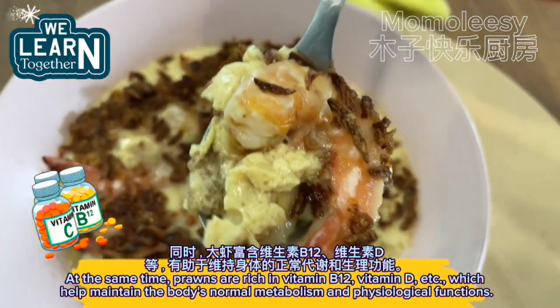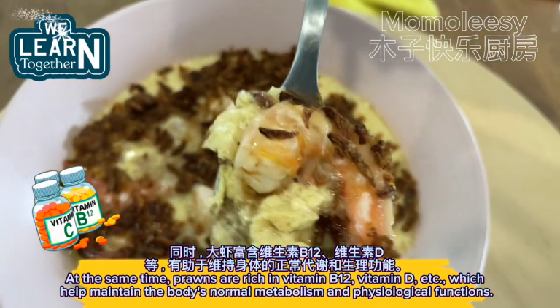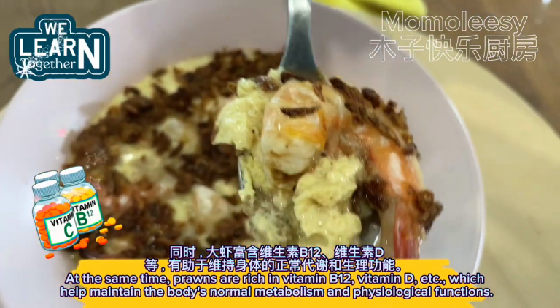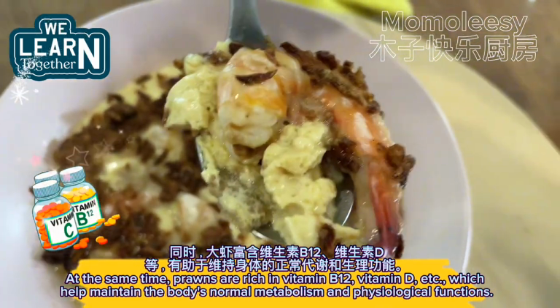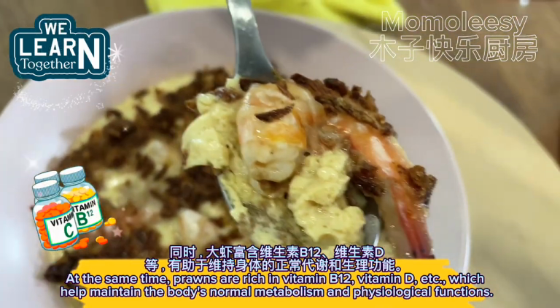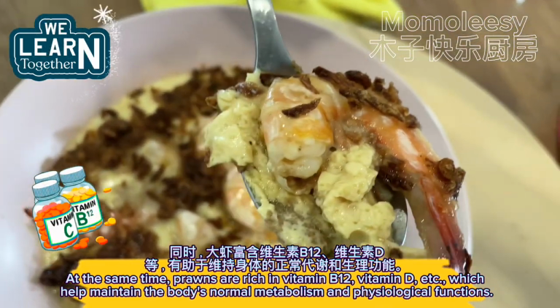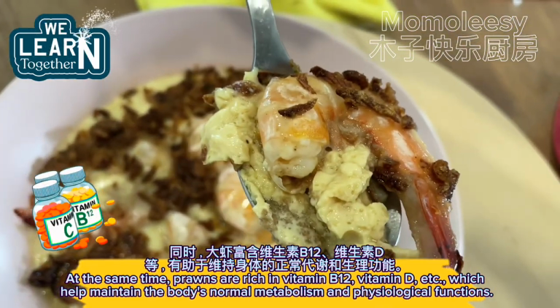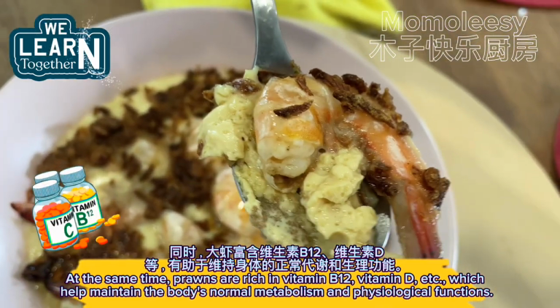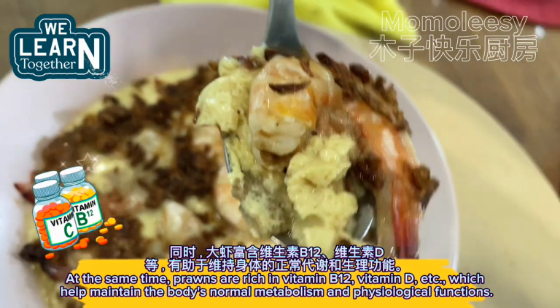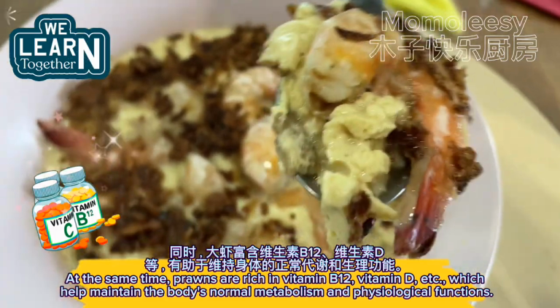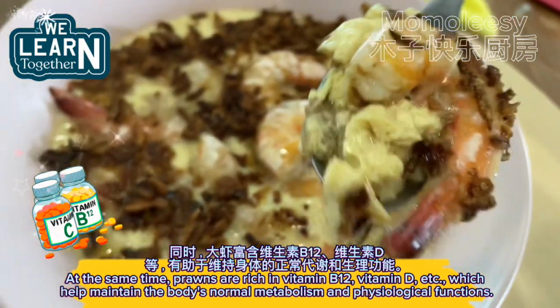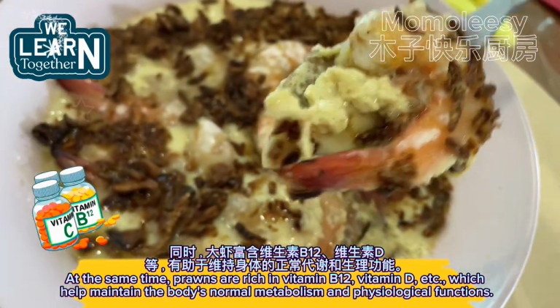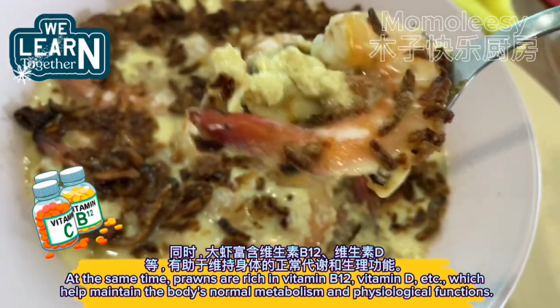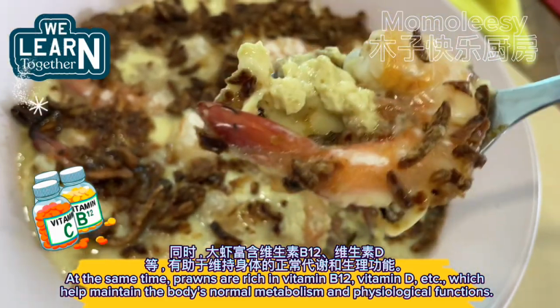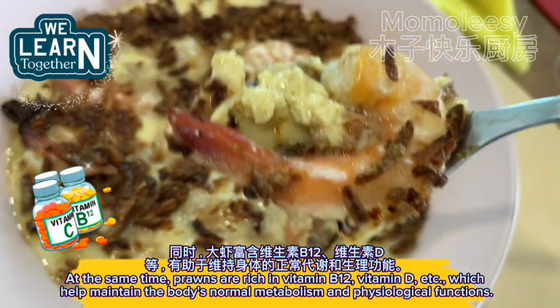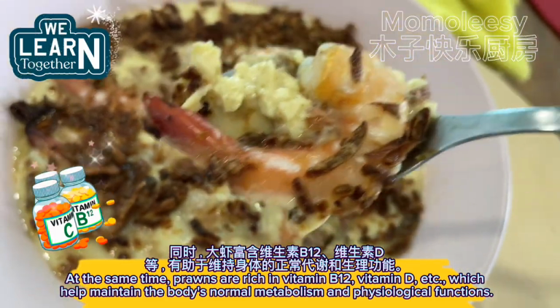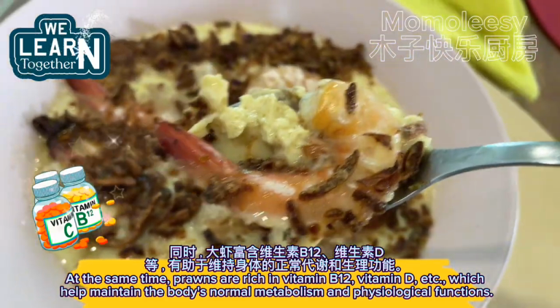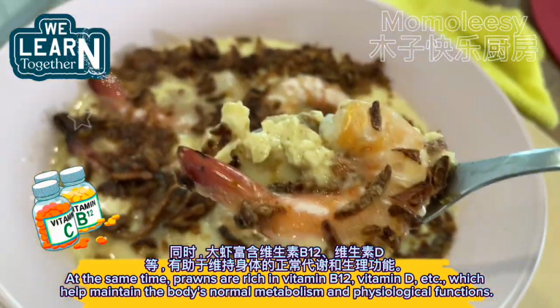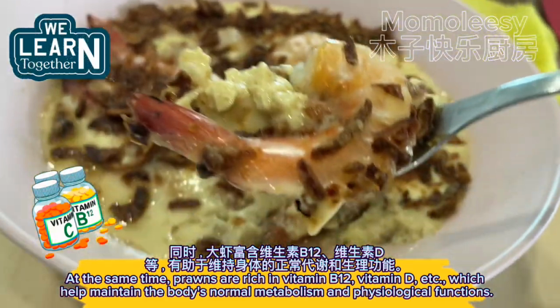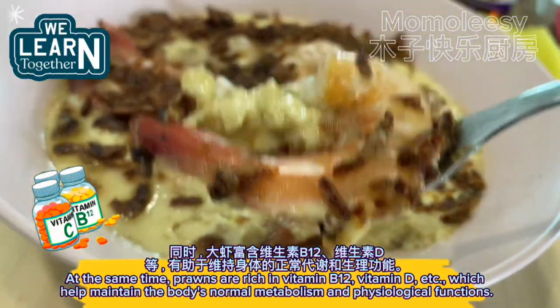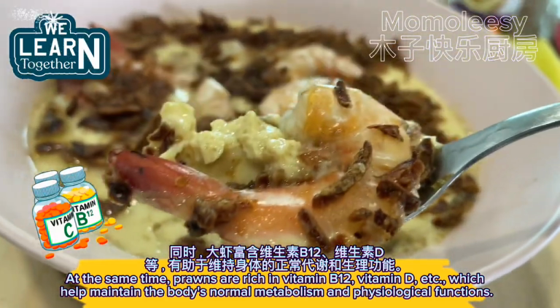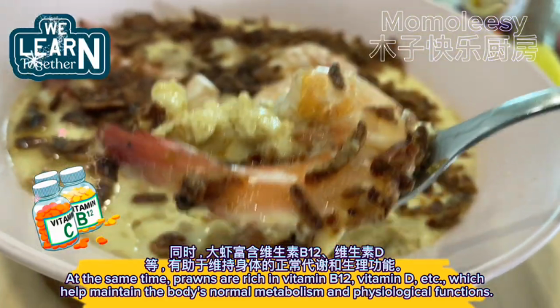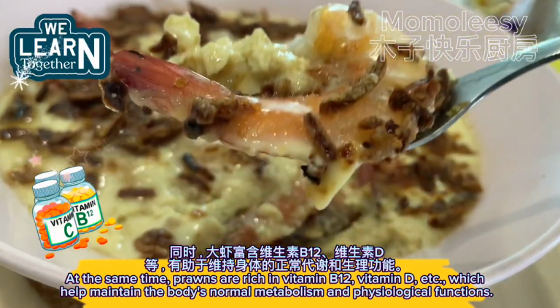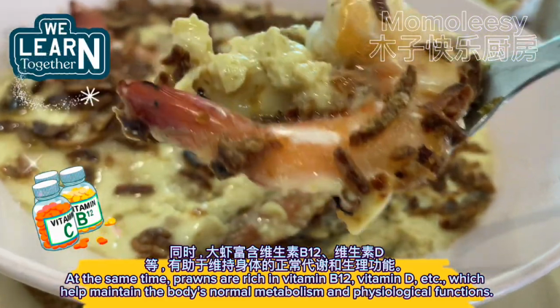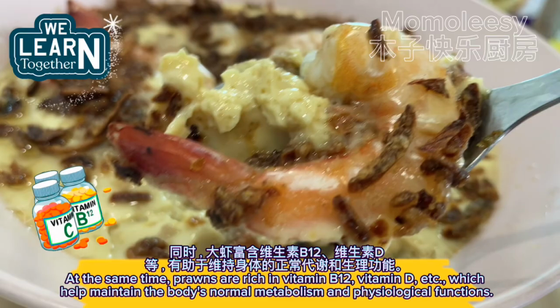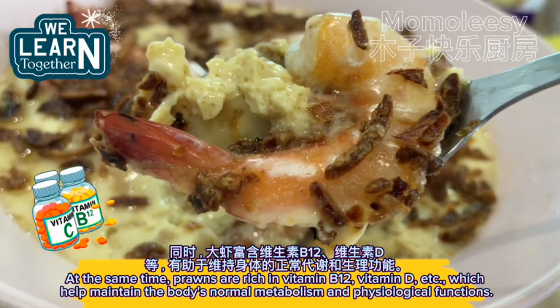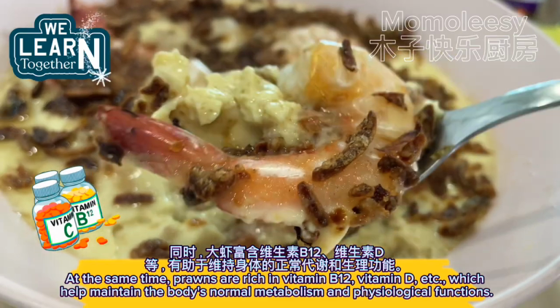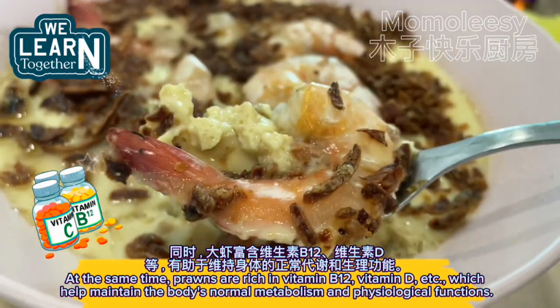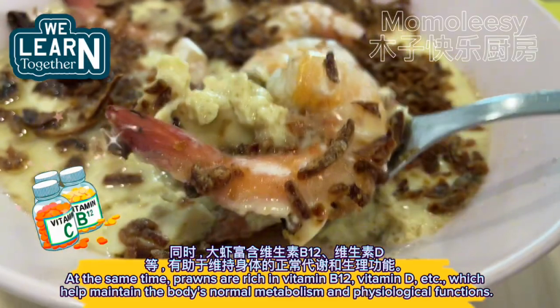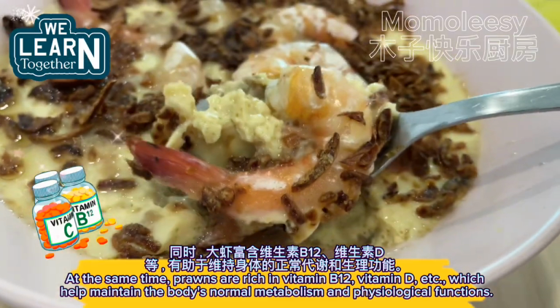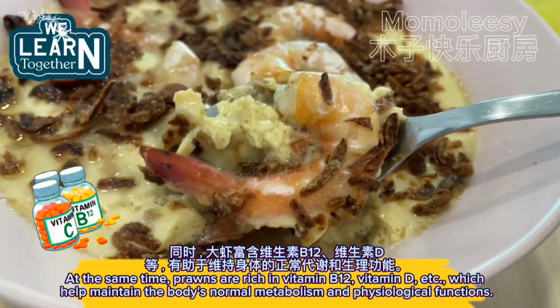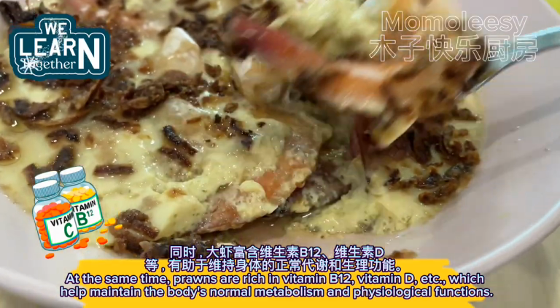At the same time, prawns are rich in vitamin B12 and vitamin D, which help maintain the body's normal metabolism and physiological functions.